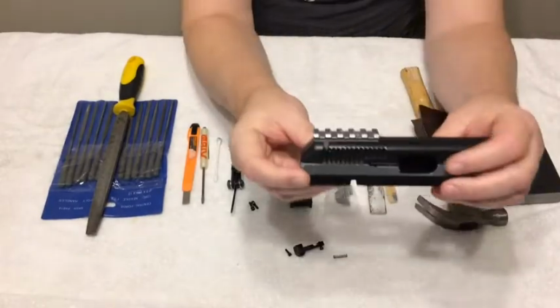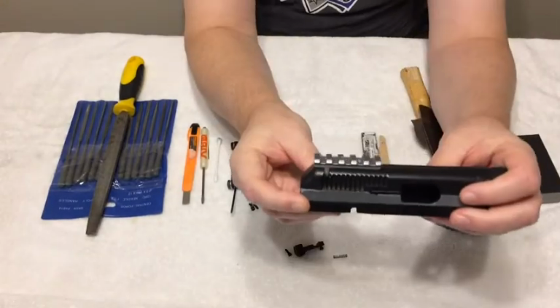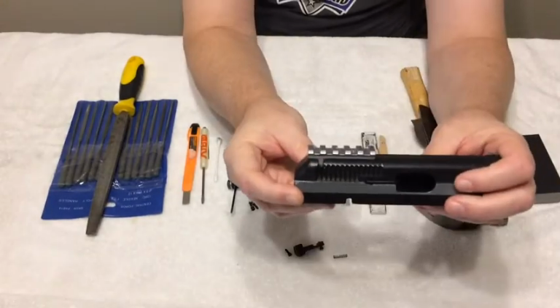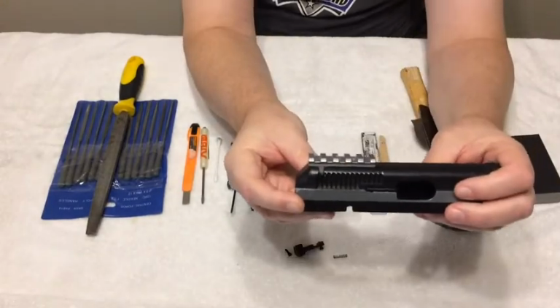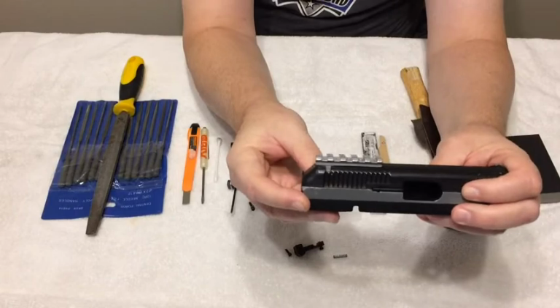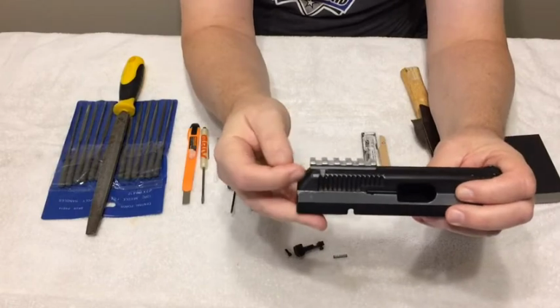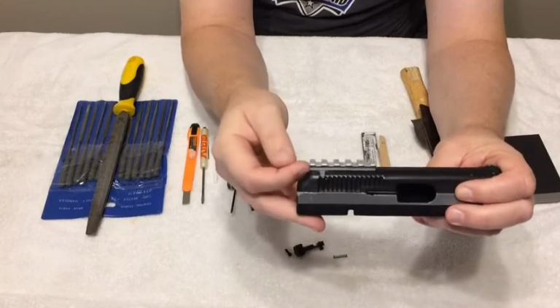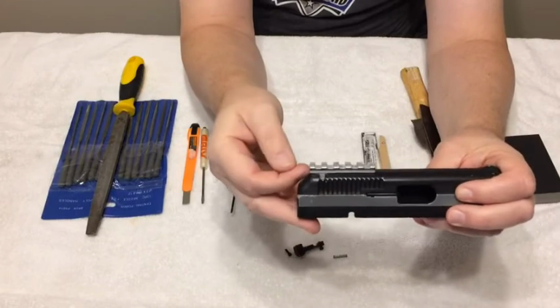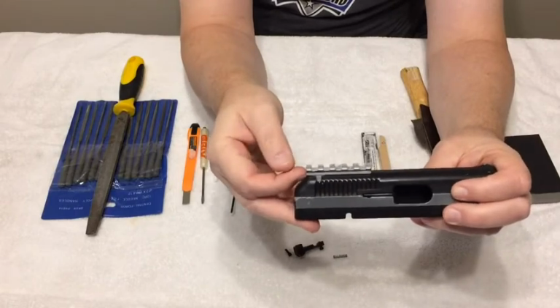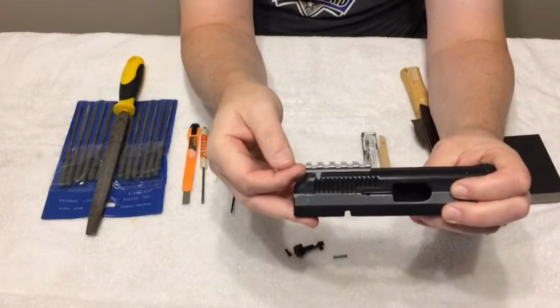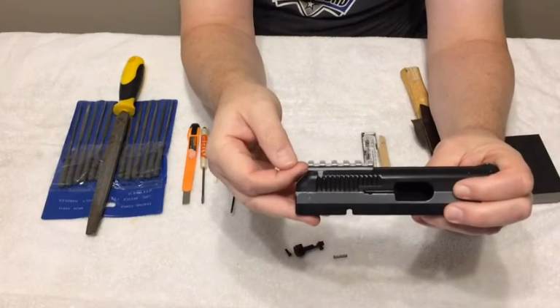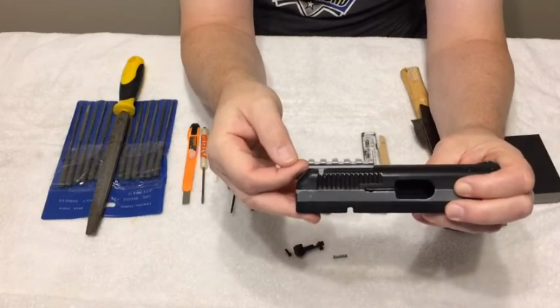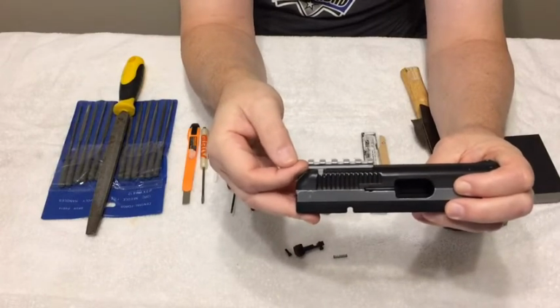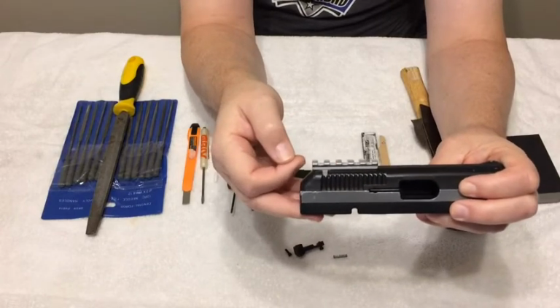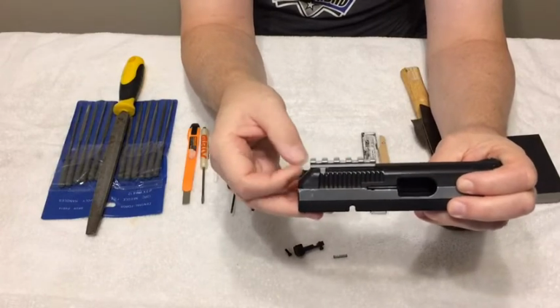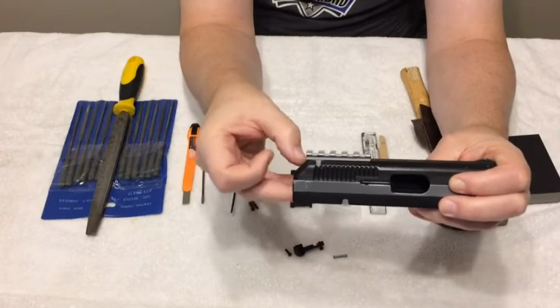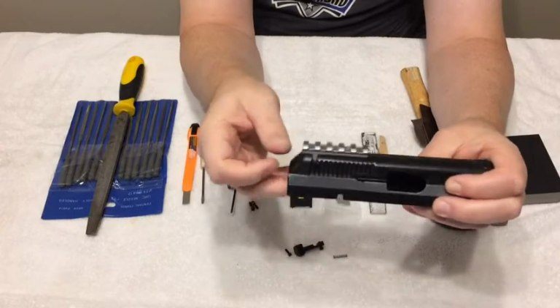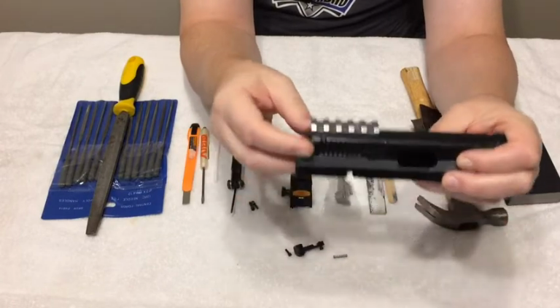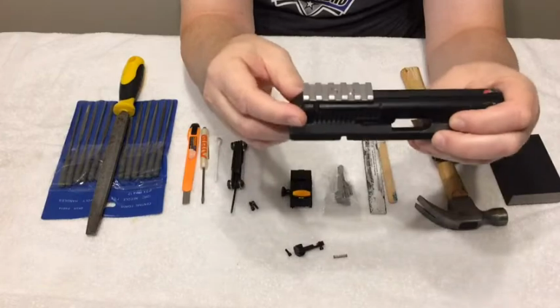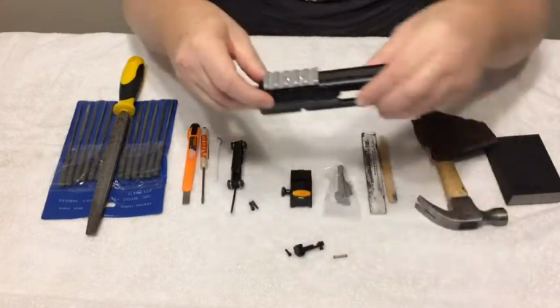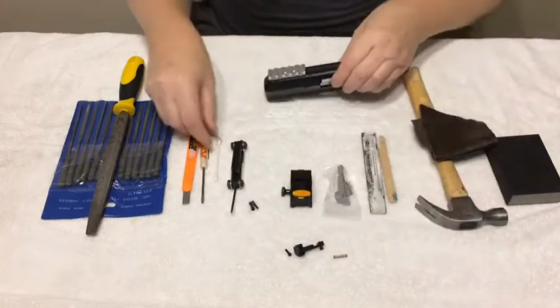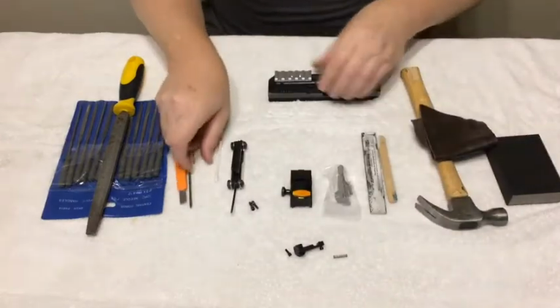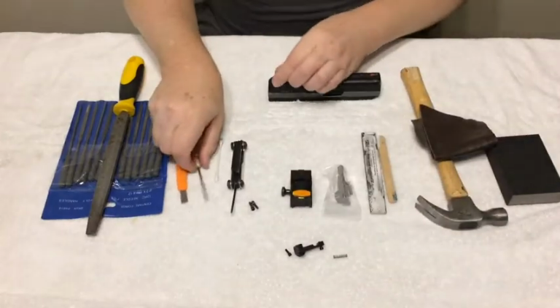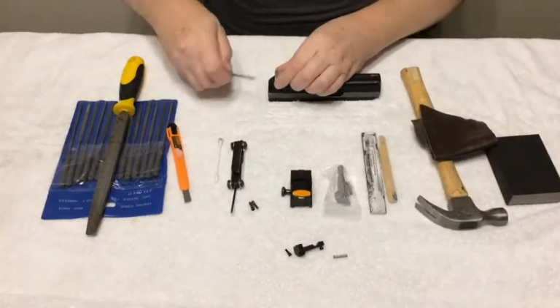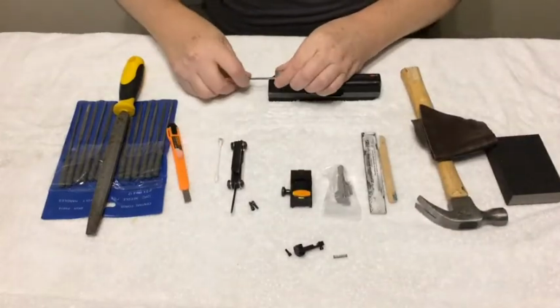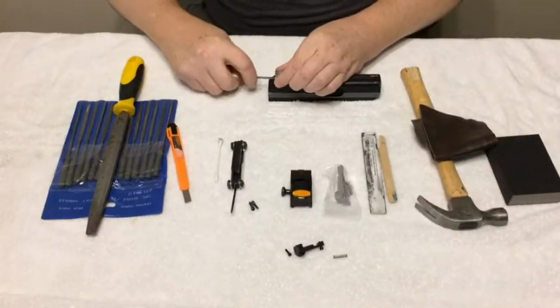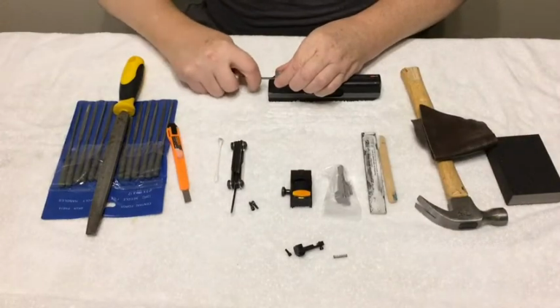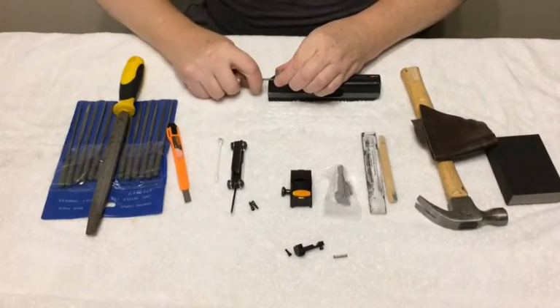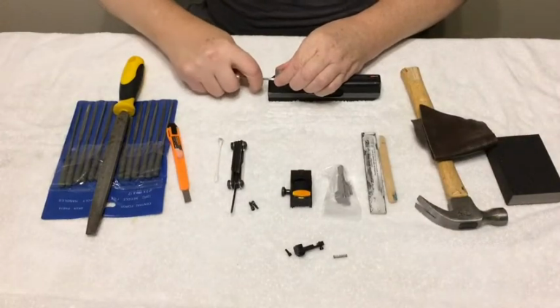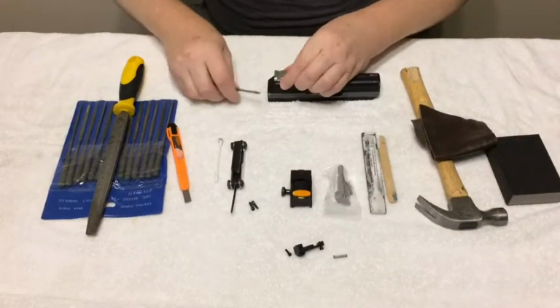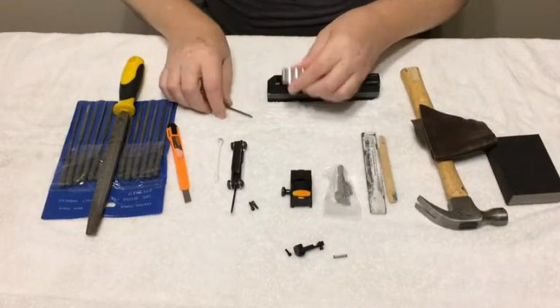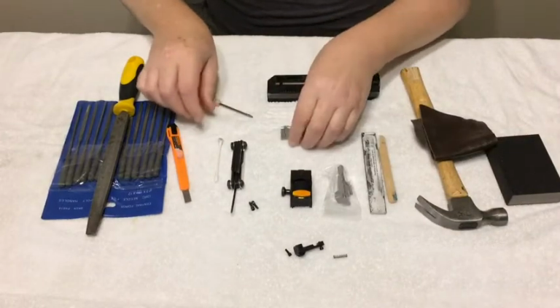You see it's seated down. There's going to be just about a paper-width gap left underneath here — you can get a fingernail underneath there. That is so that you can actually get it off later by getting a screwdriver and prying it off.